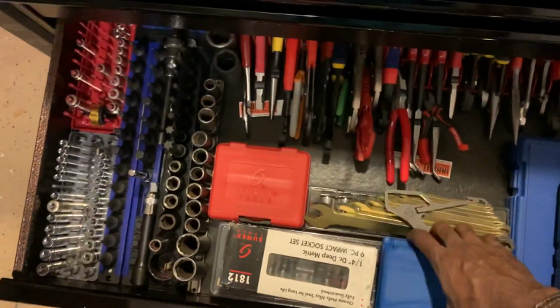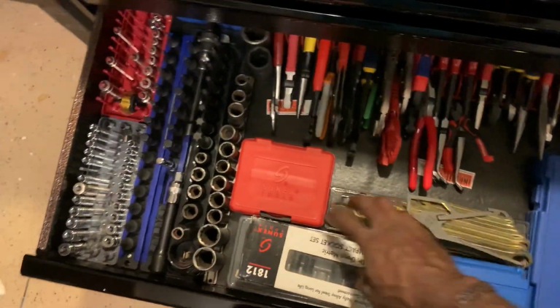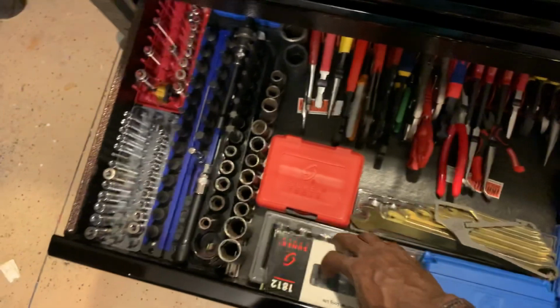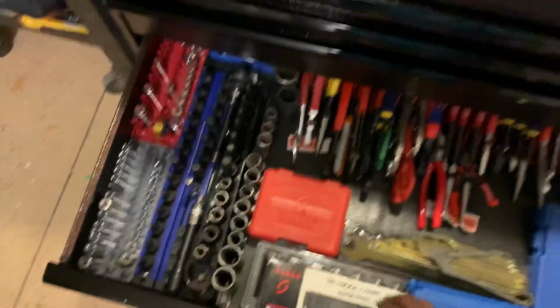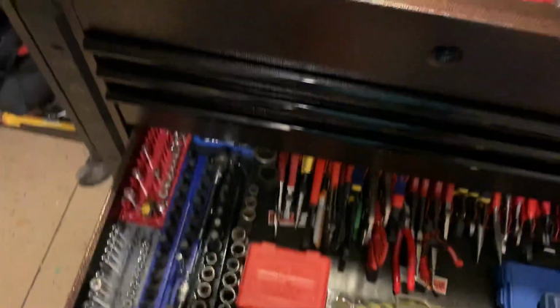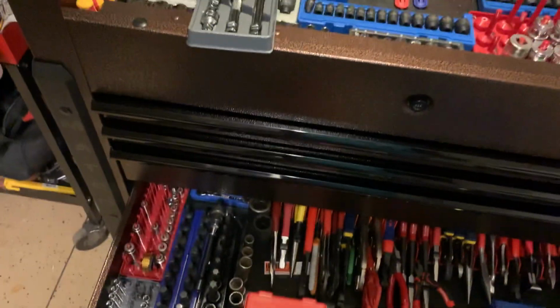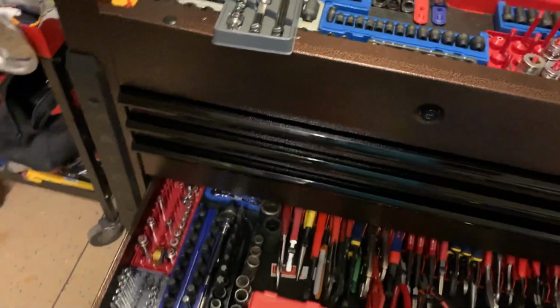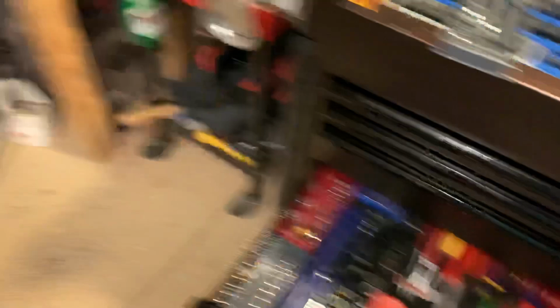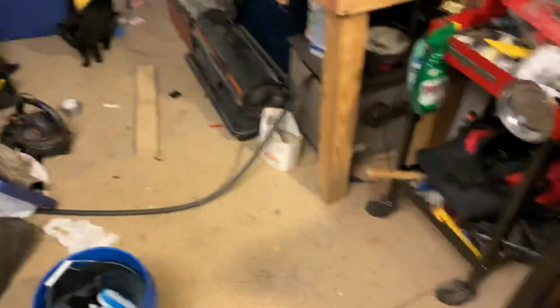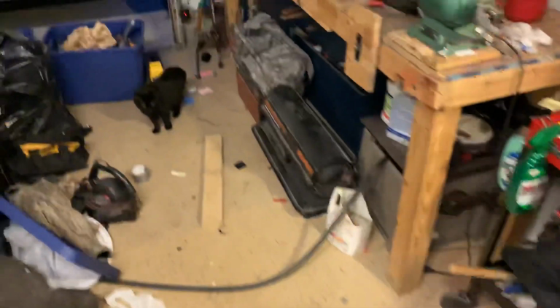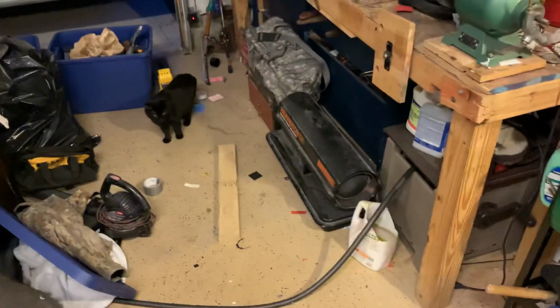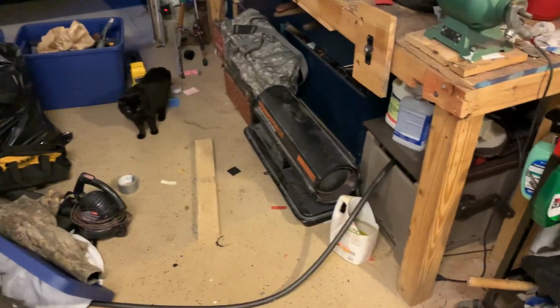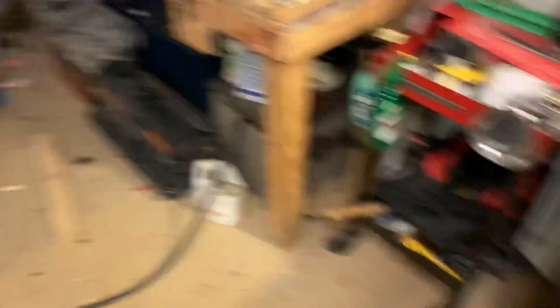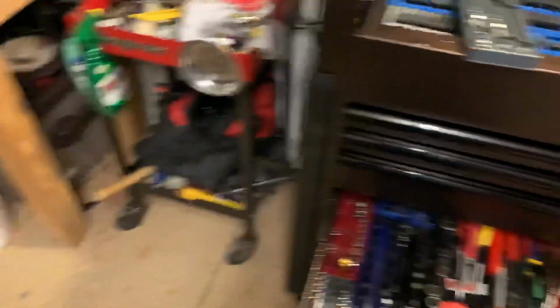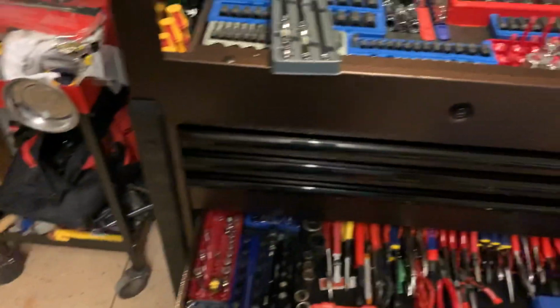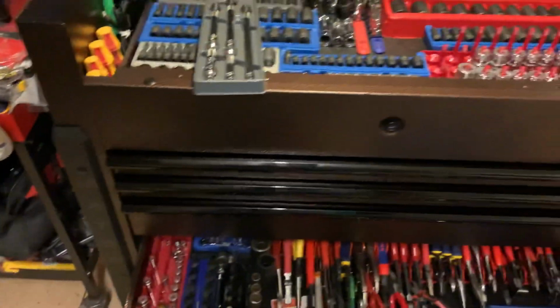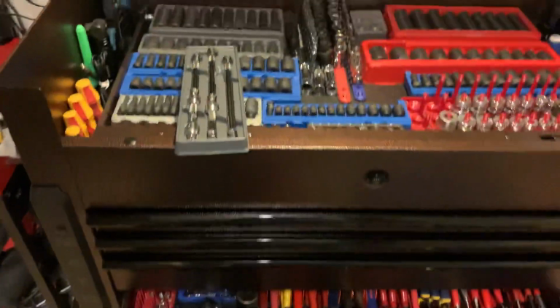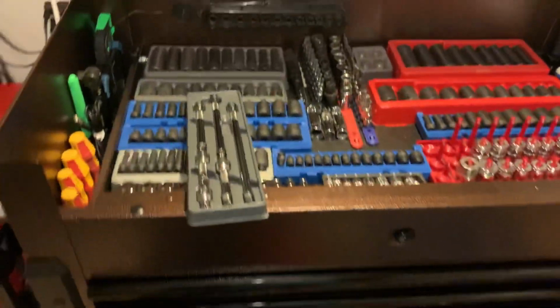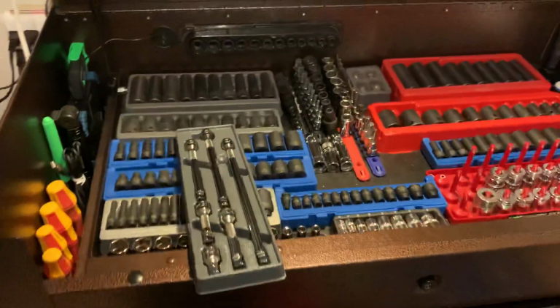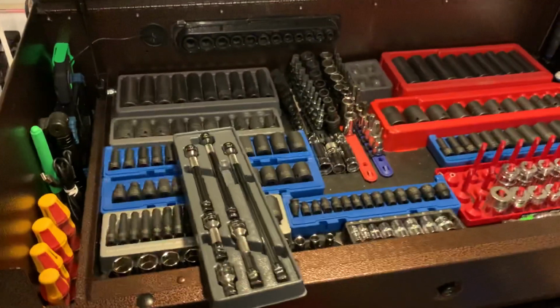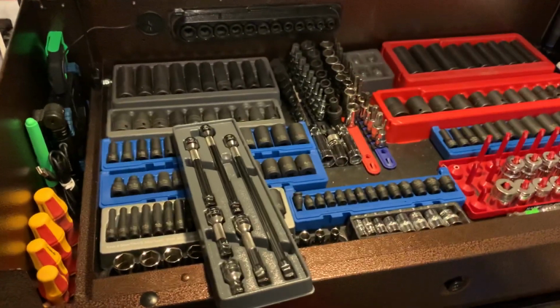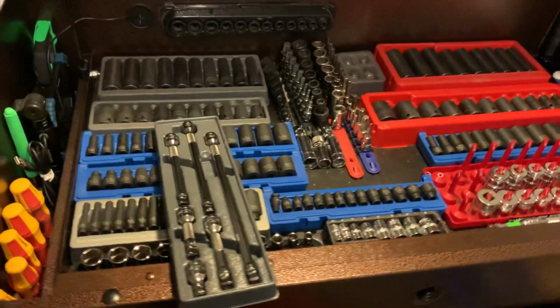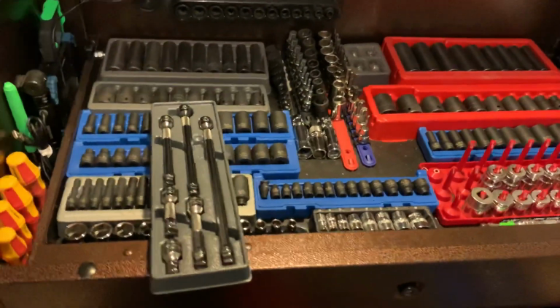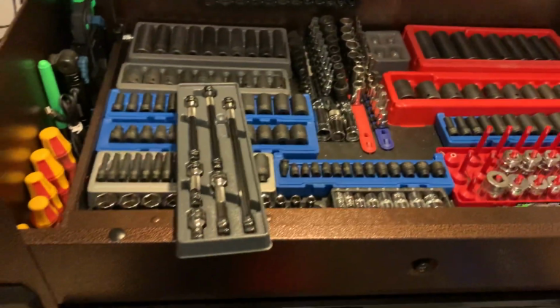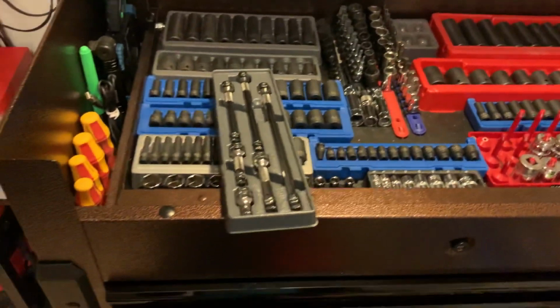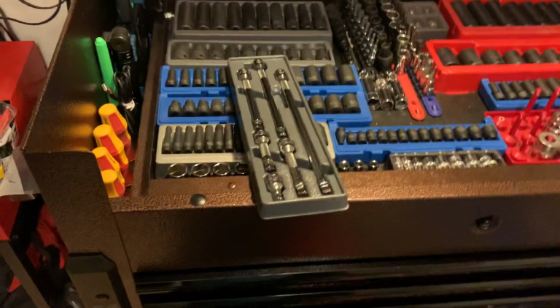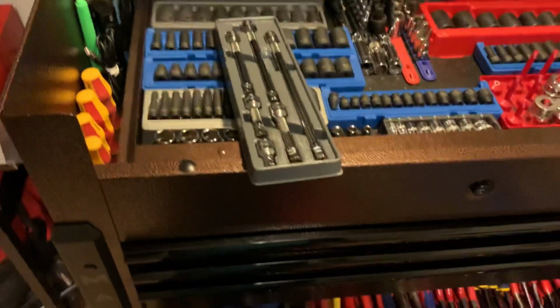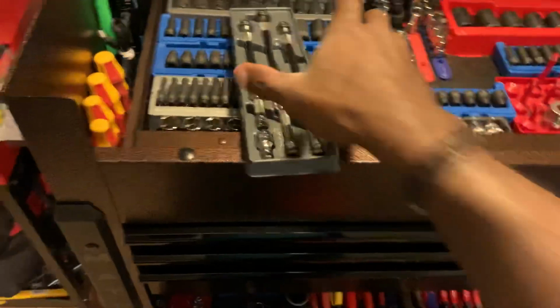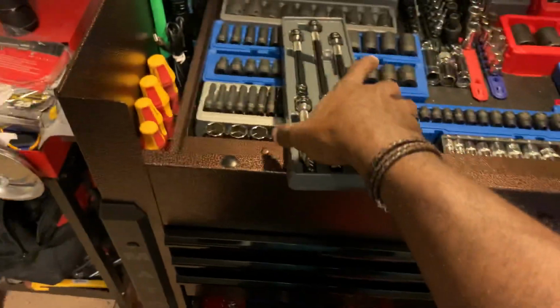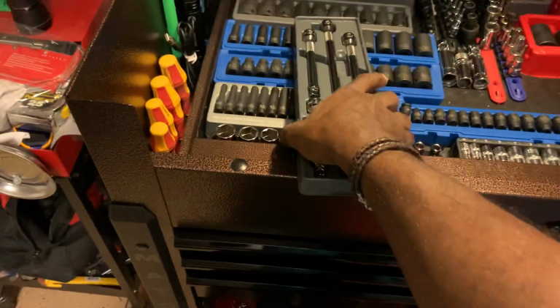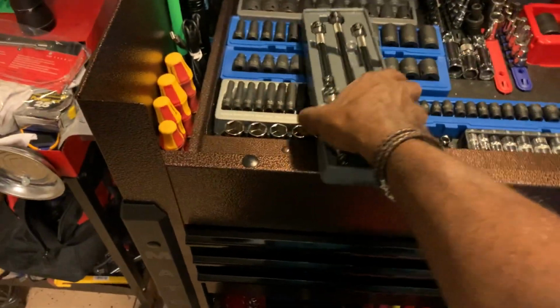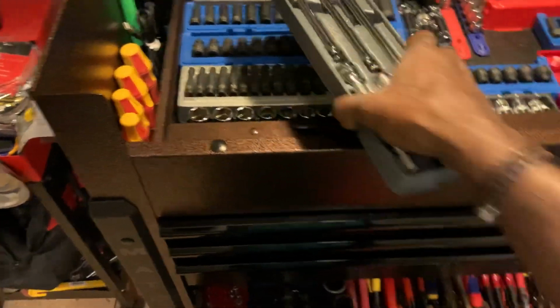Just a small little haul guys, nothing spectacular — there's my garage cat right there coming in. Nothing too dramatic, just a couple little things to add to the overall setup here at home.